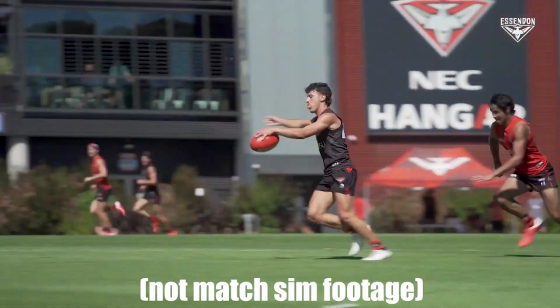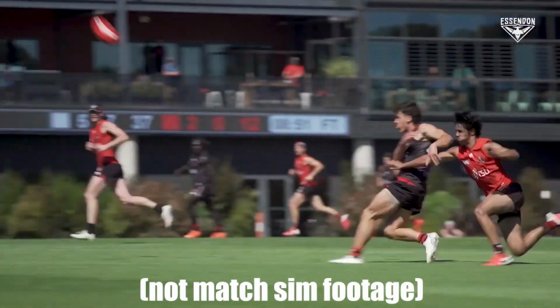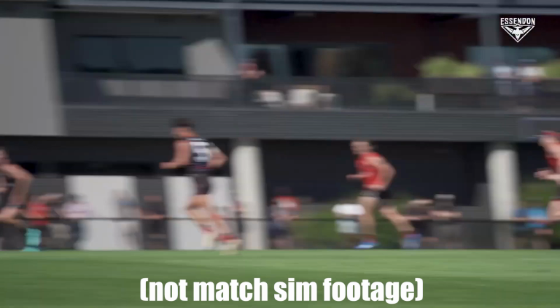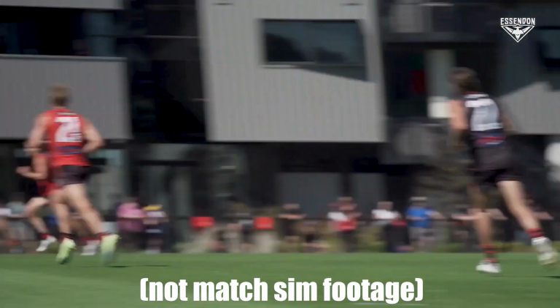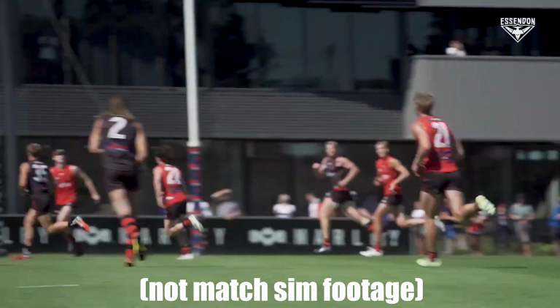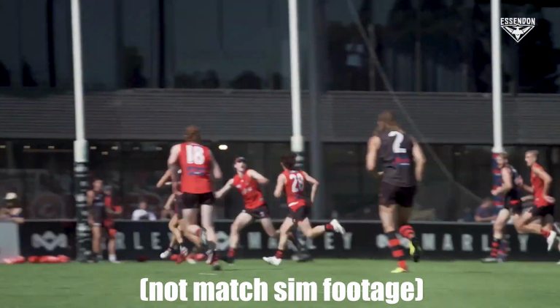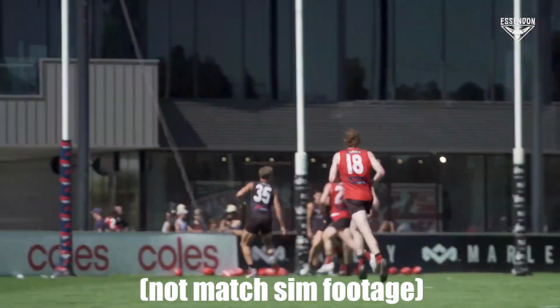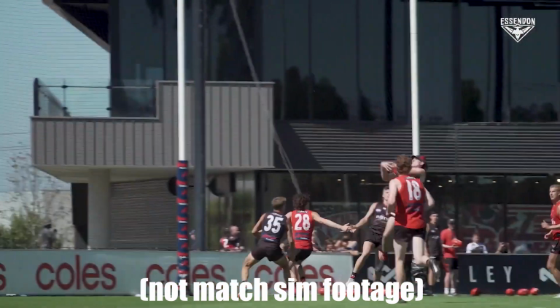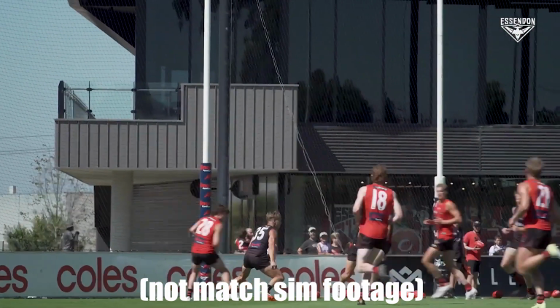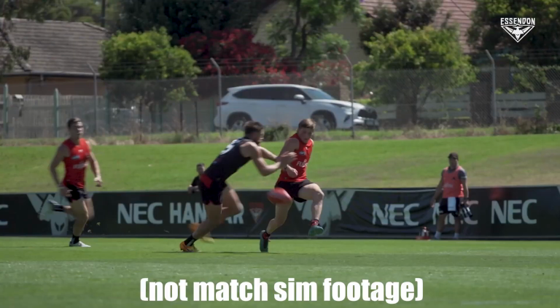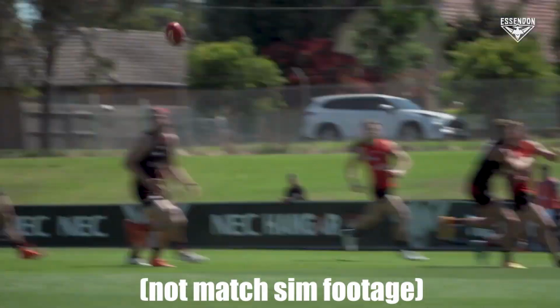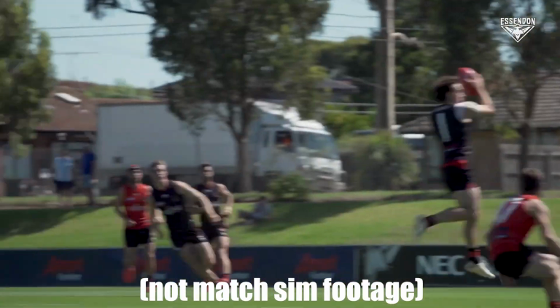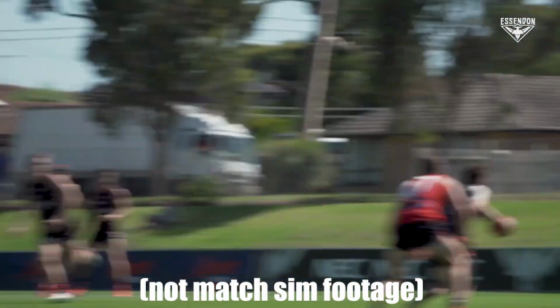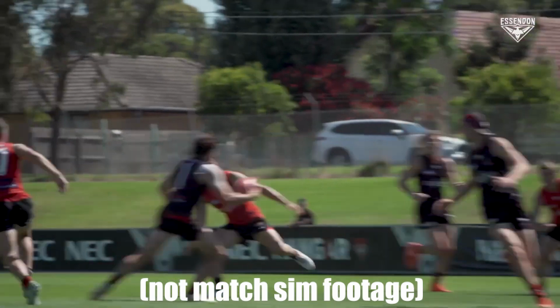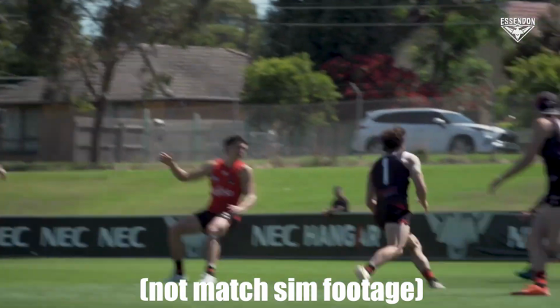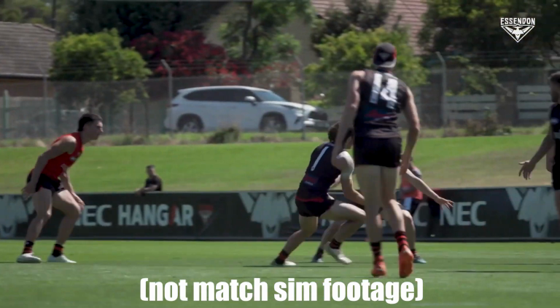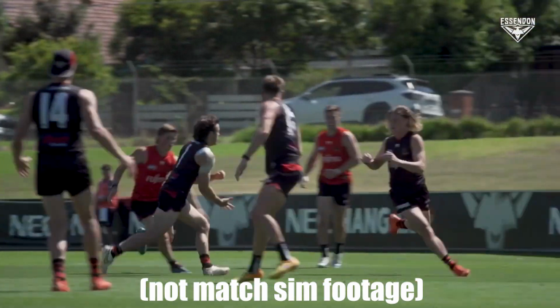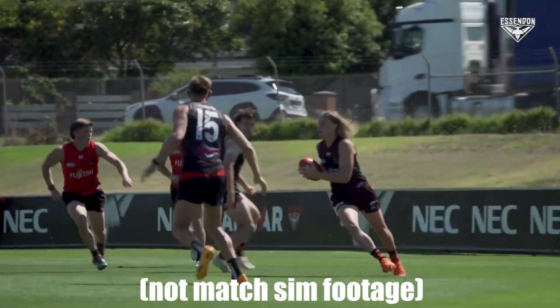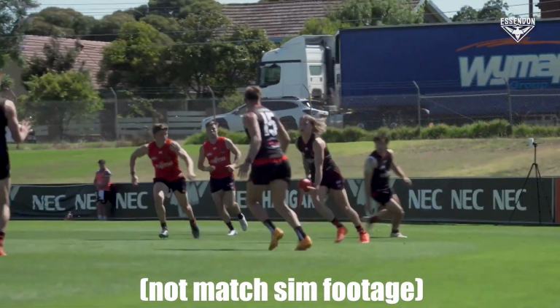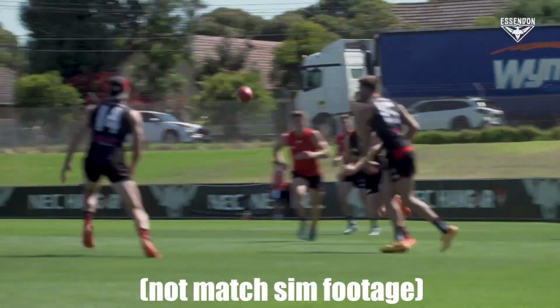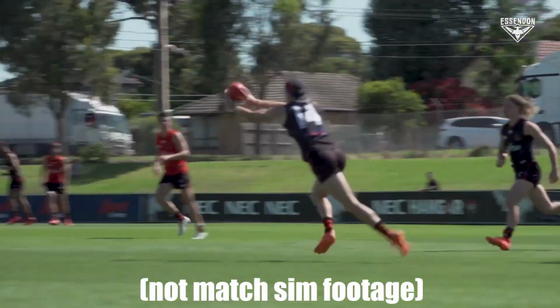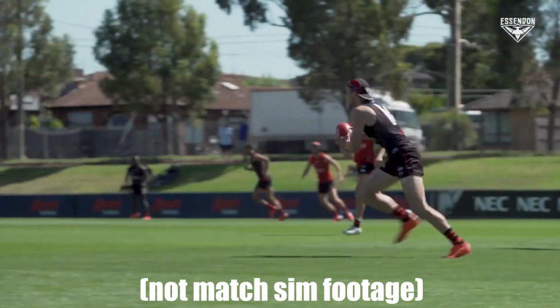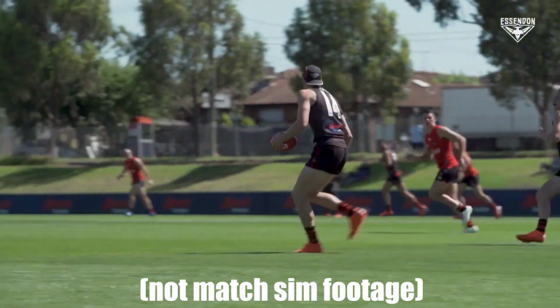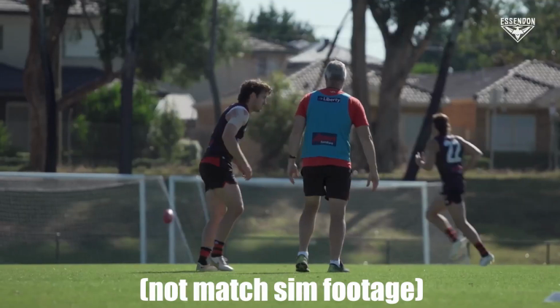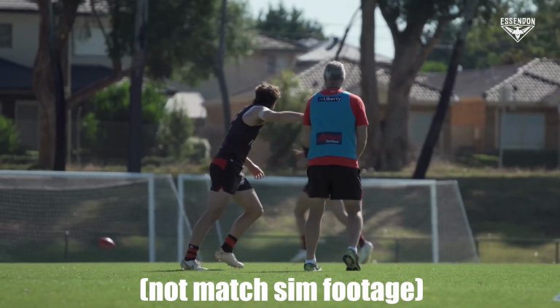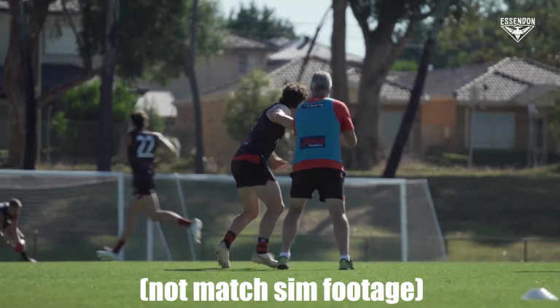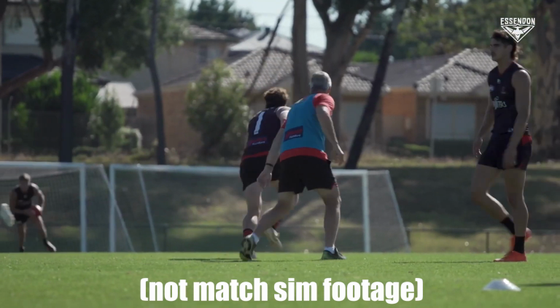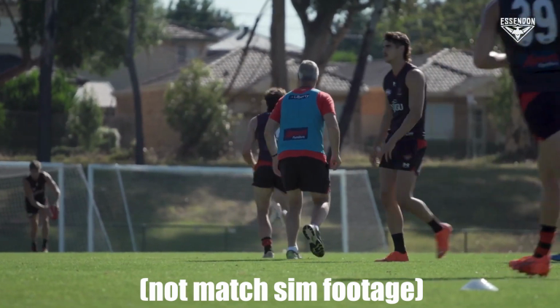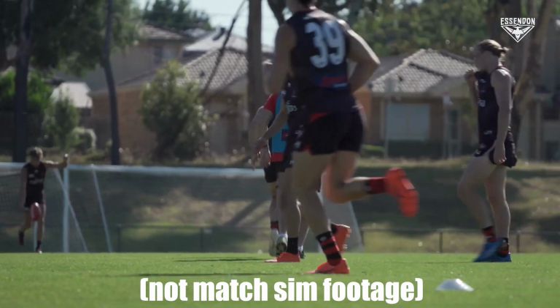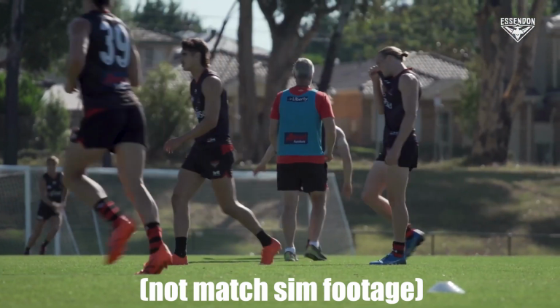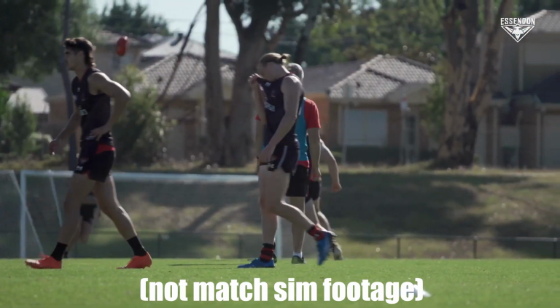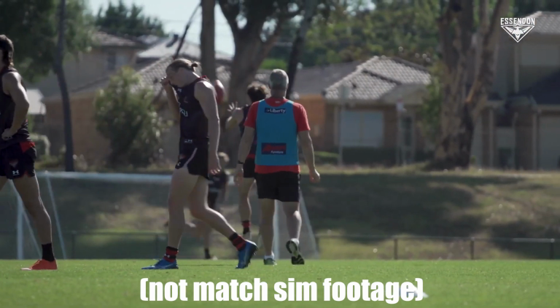An interesting addition to the forward line was Jai Caldwell, who played primarily up the ground. It should be mentioned though, he had a bright yellow cap on, which means he is most likely carrying a slight injury, and players seemed to go easy on him when he had the ball — which explains the move to the forward line. I don't think that's a legitimate thing.